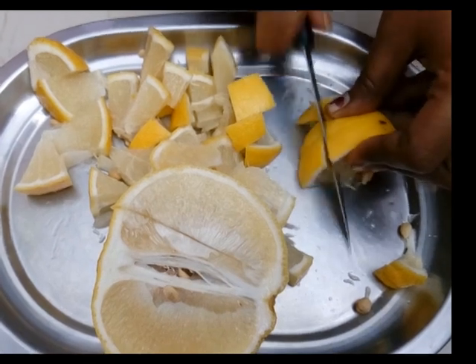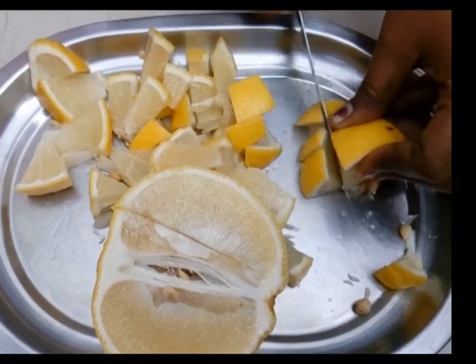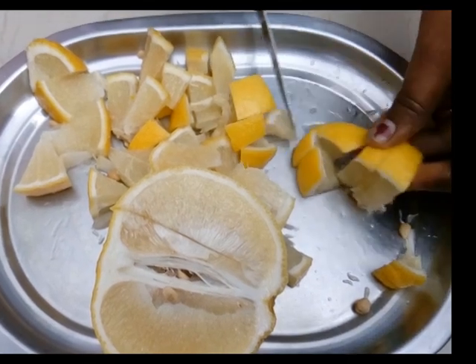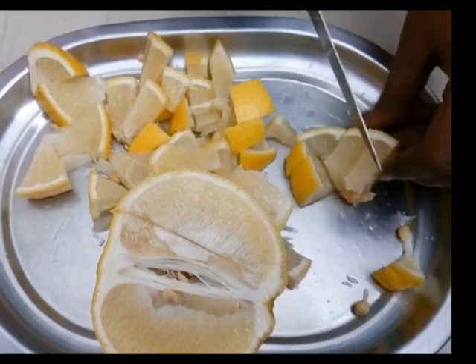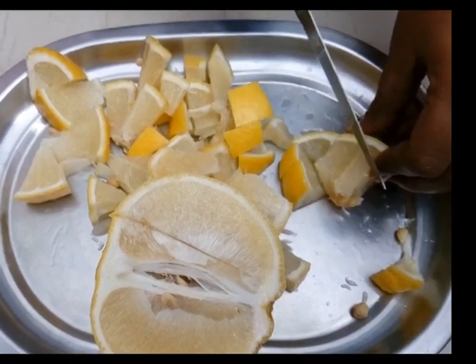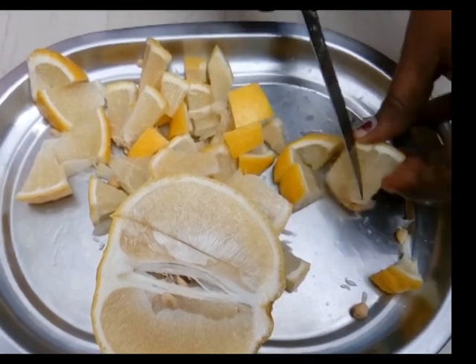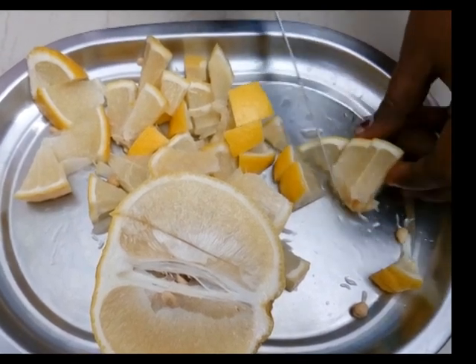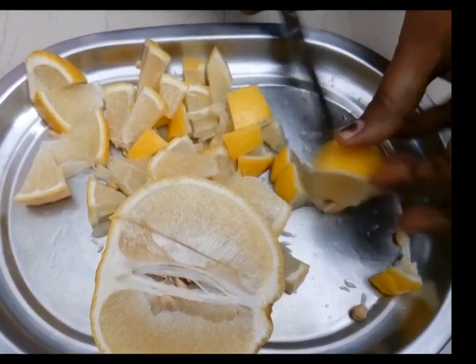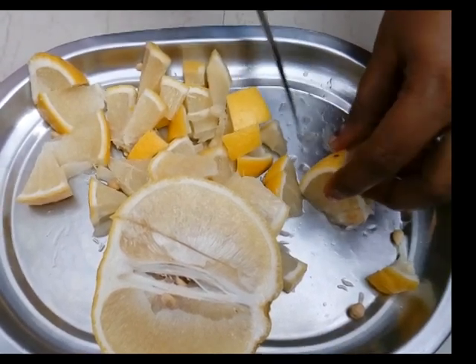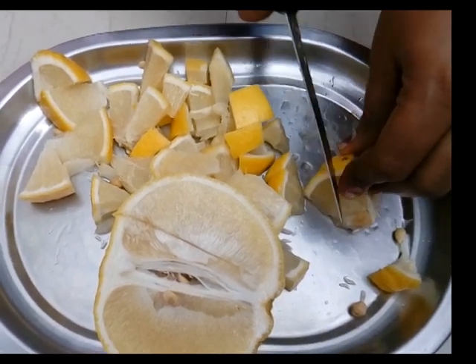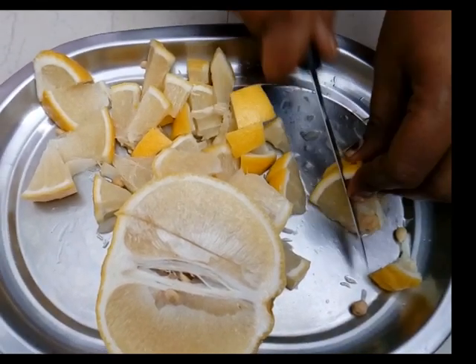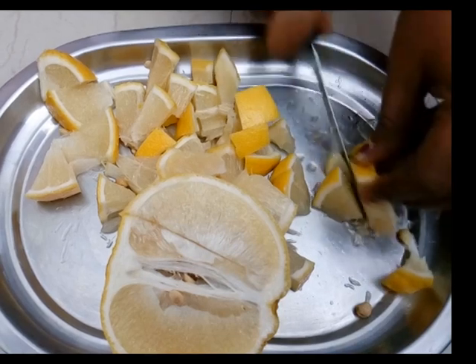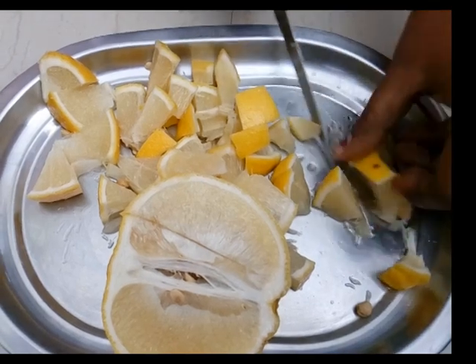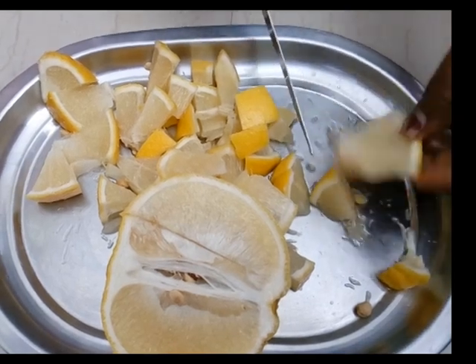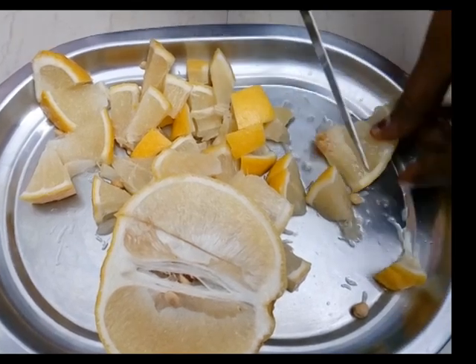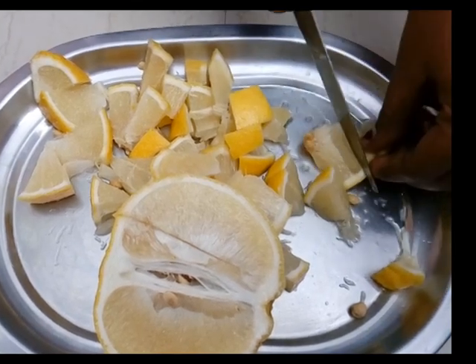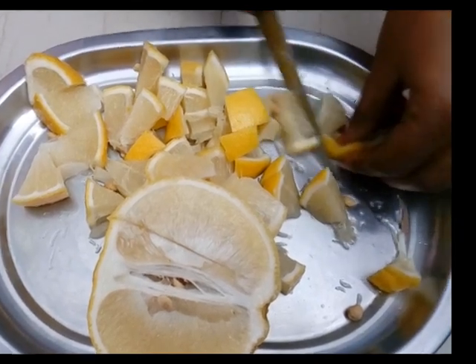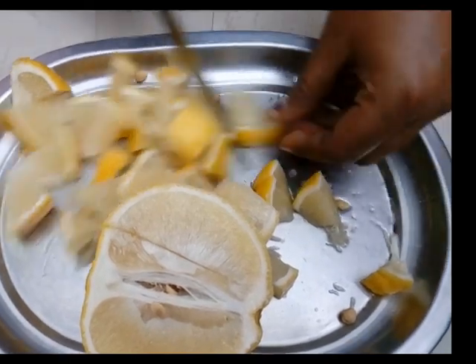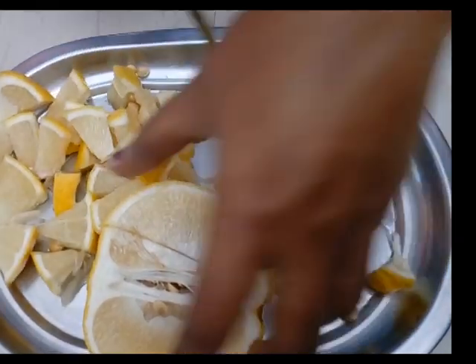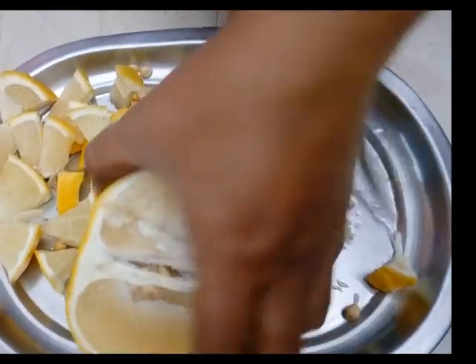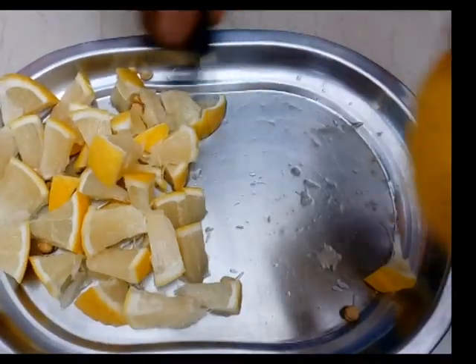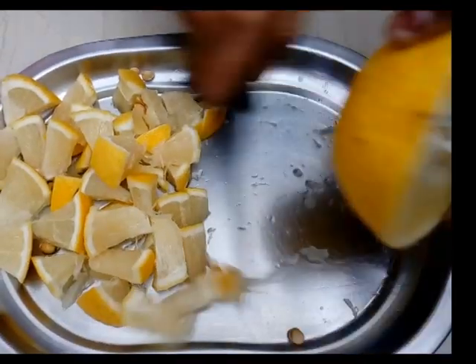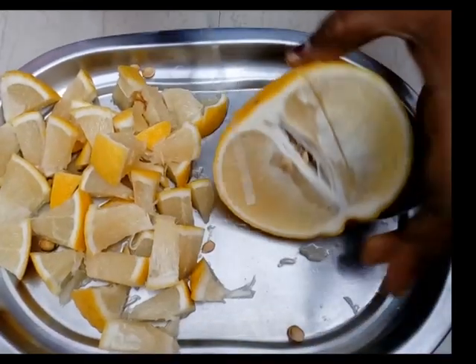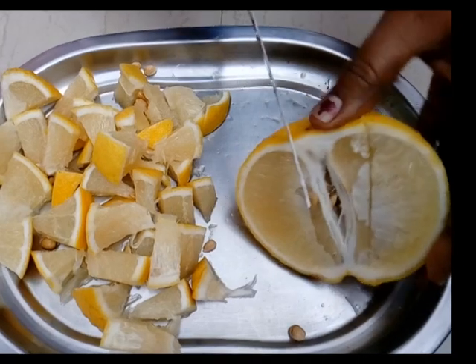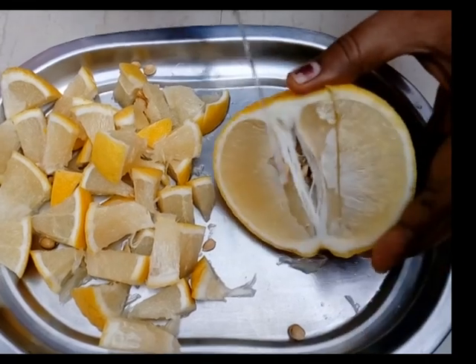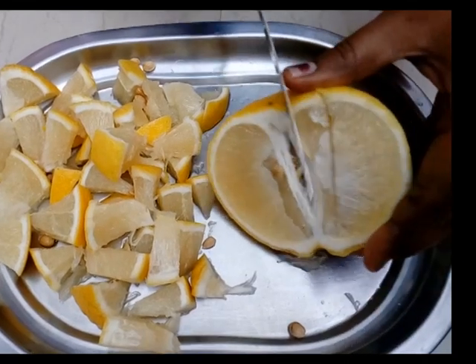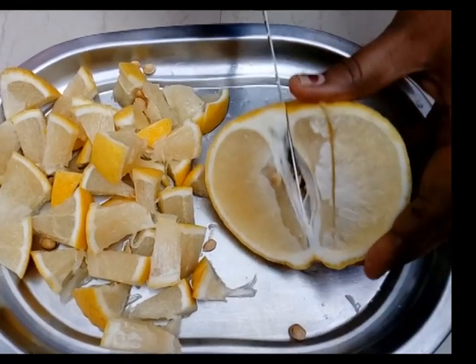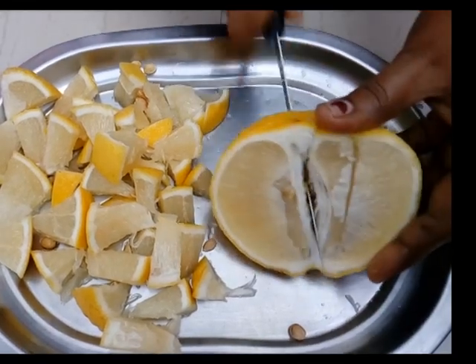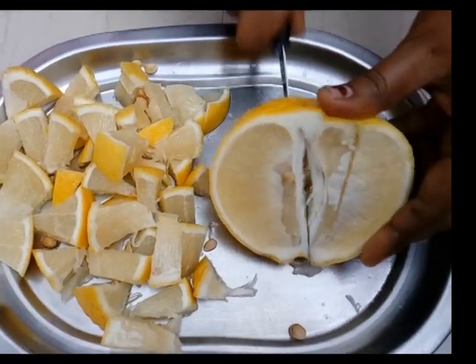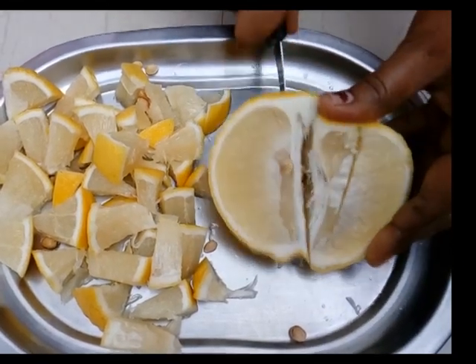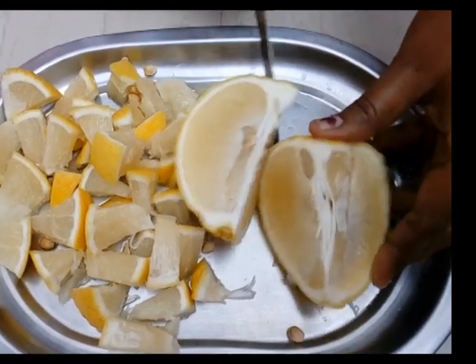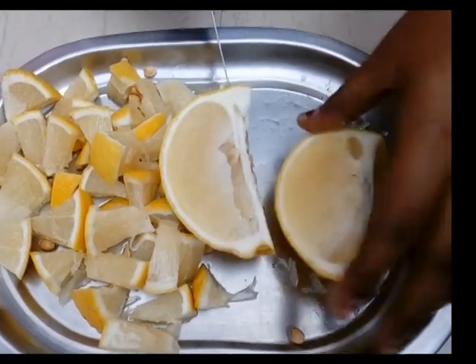We use a lot of sugar to juice. It is particularly for diabetes patients. Even diabetic patients can use this.